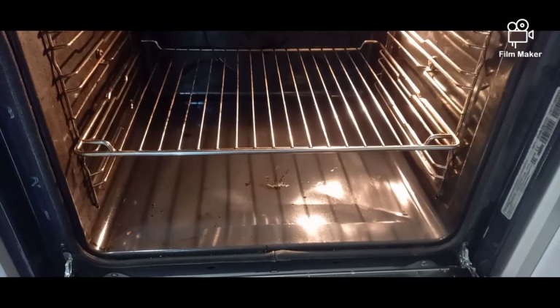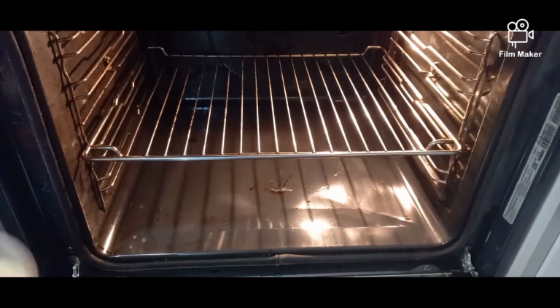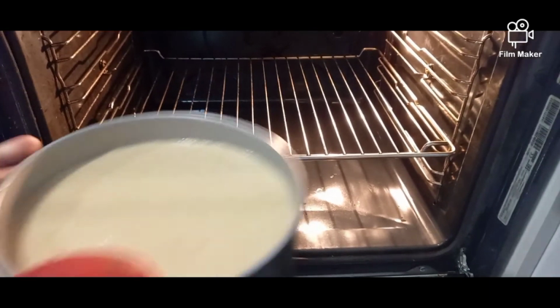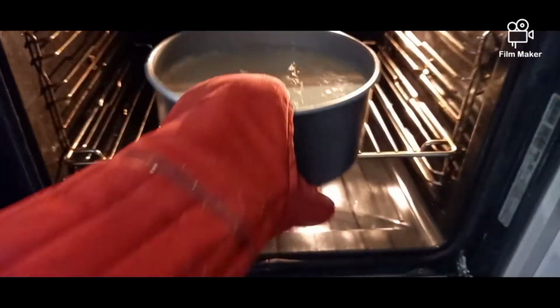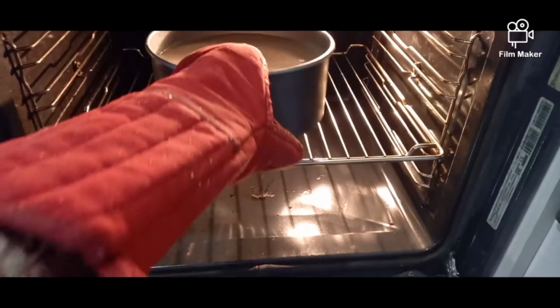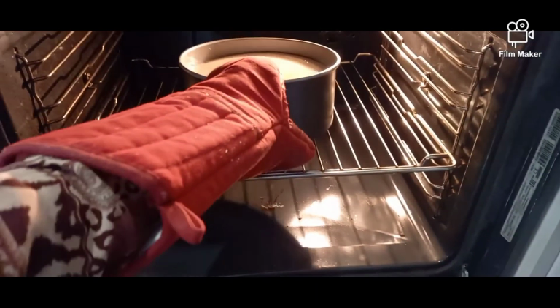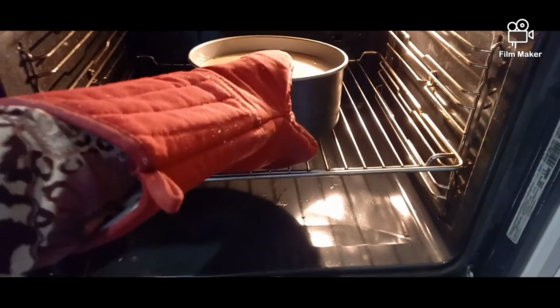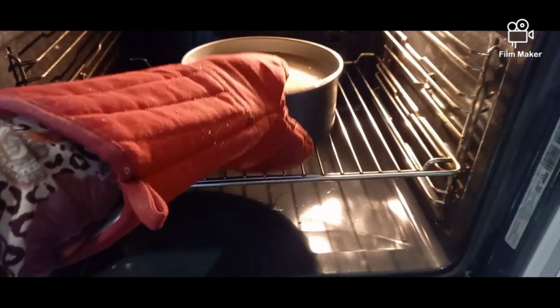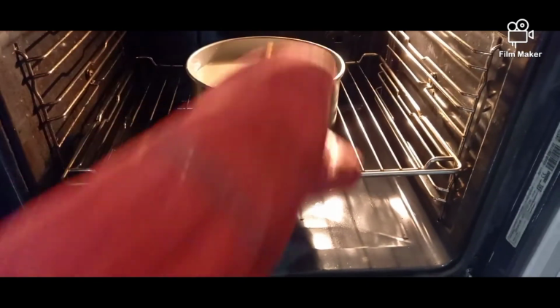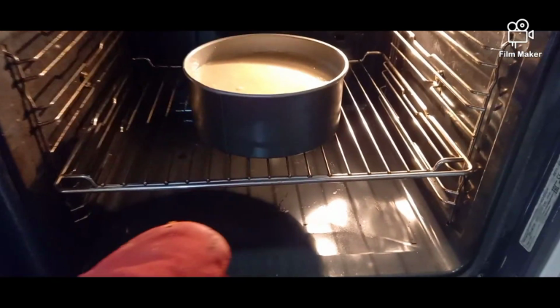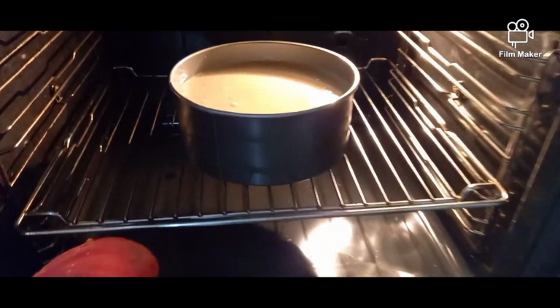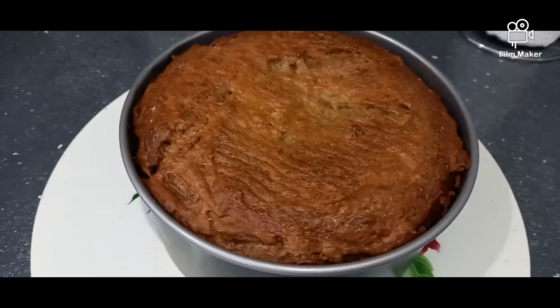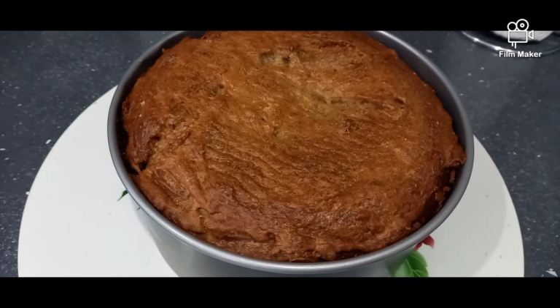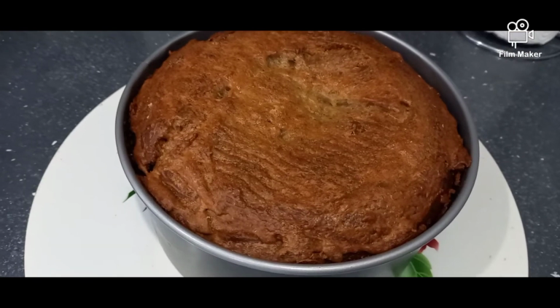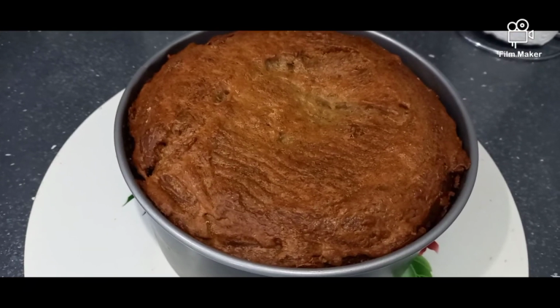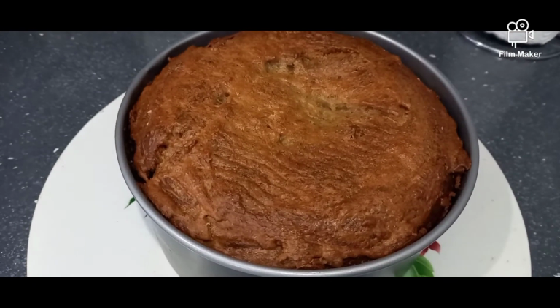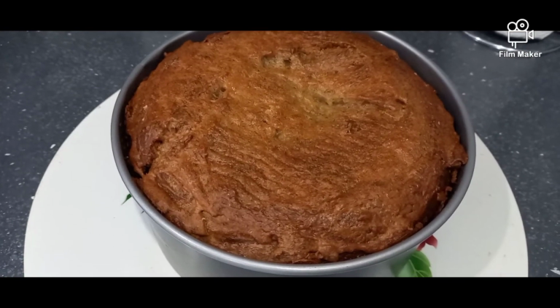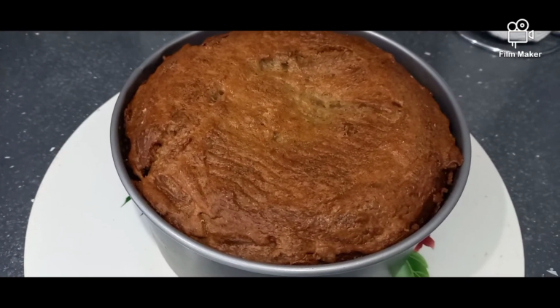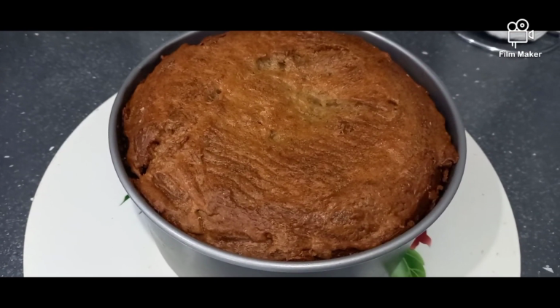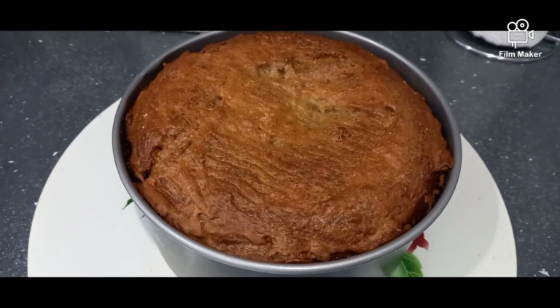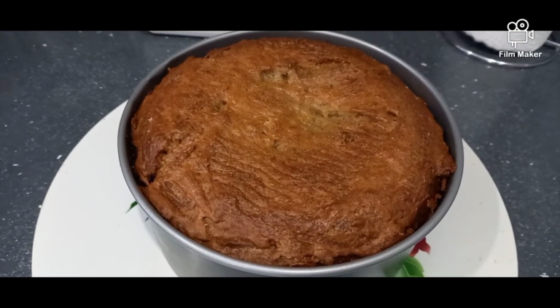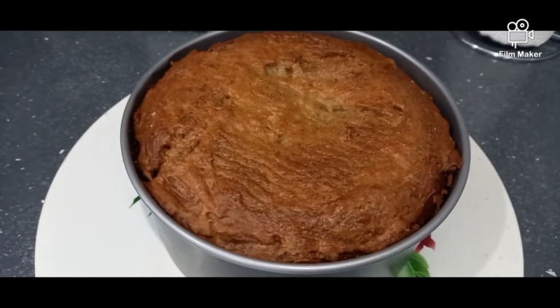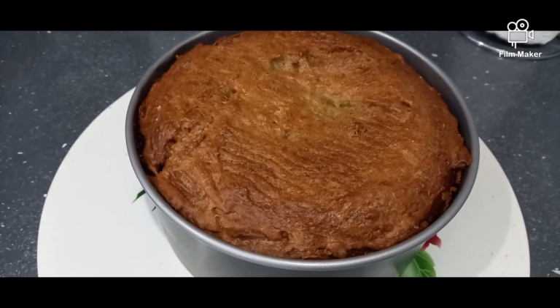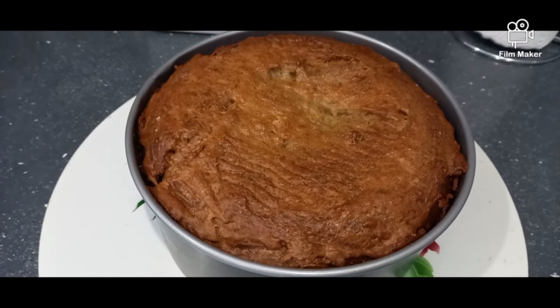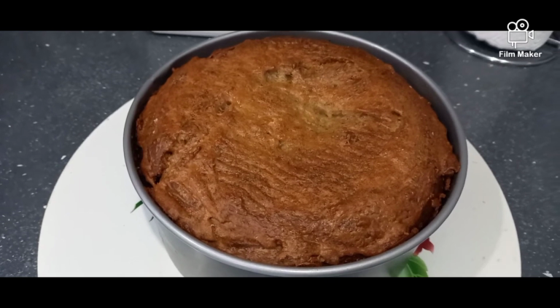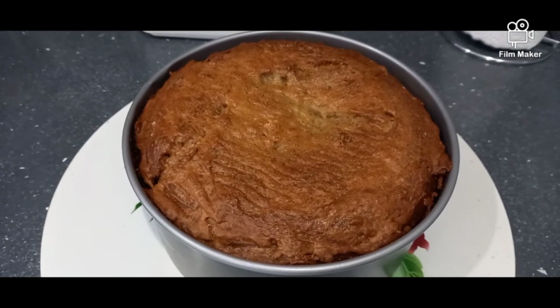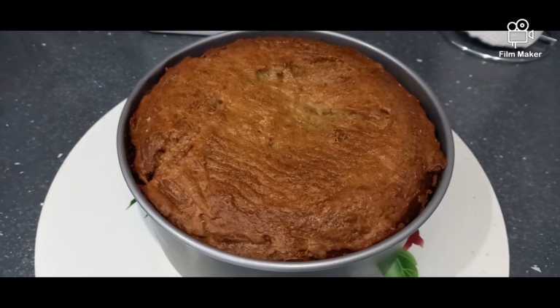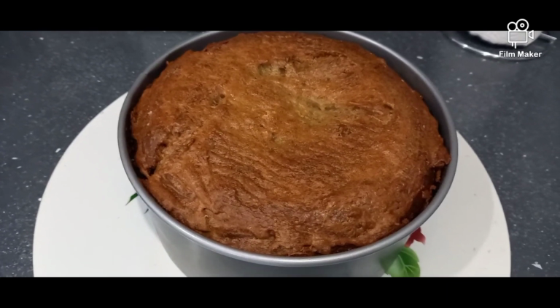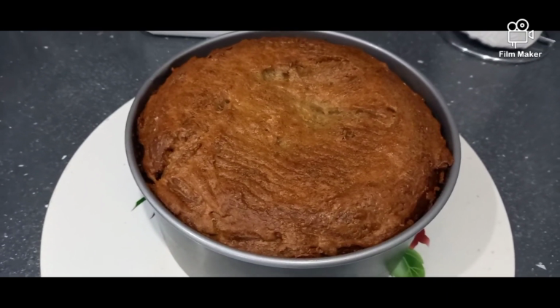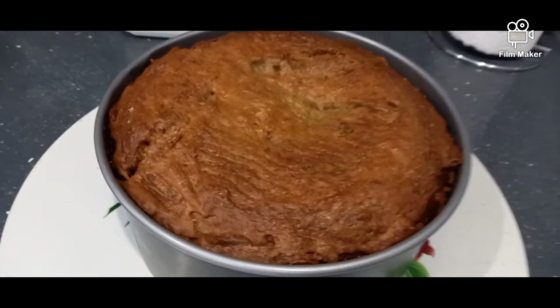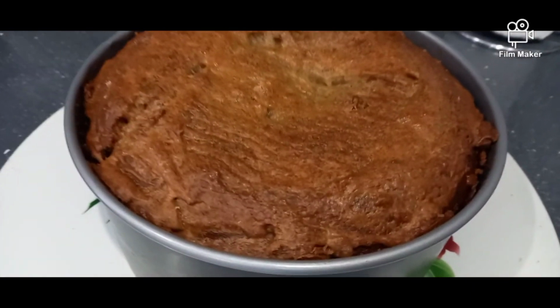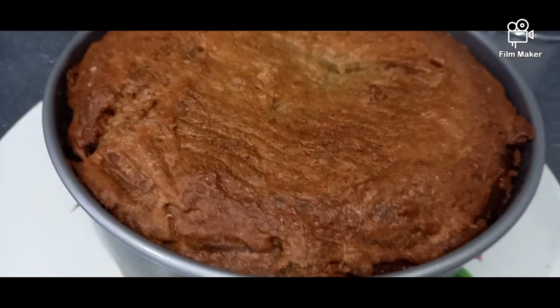Now put this in the oven at 180 degrees. The cake is now ready — I'm going to leave it outside to cool down. It depends on your oven how much time the cake will take to bake. As you can see, mine is now fully baked.